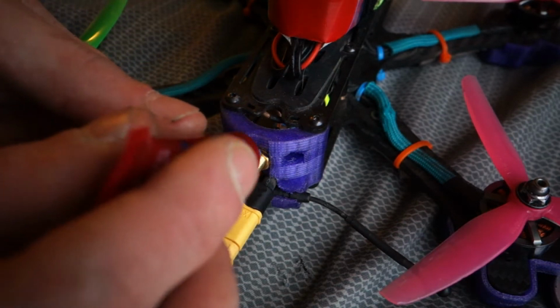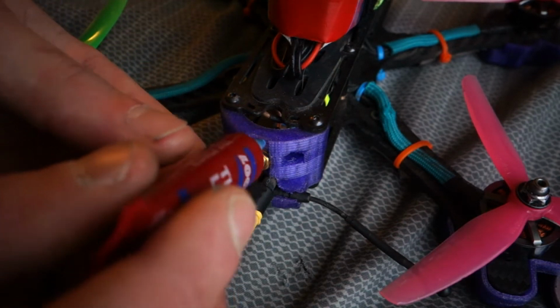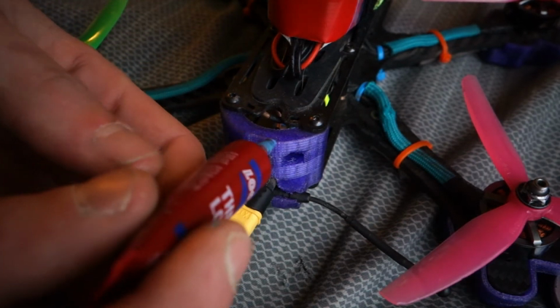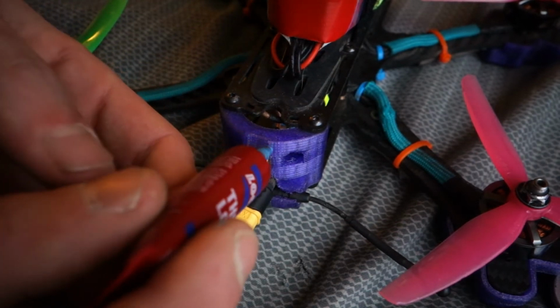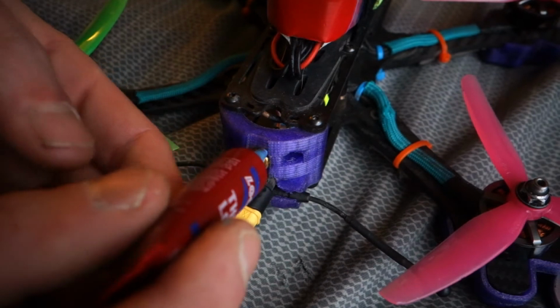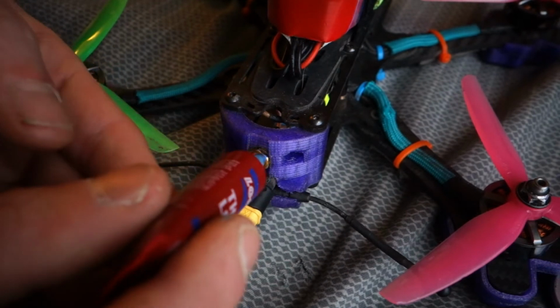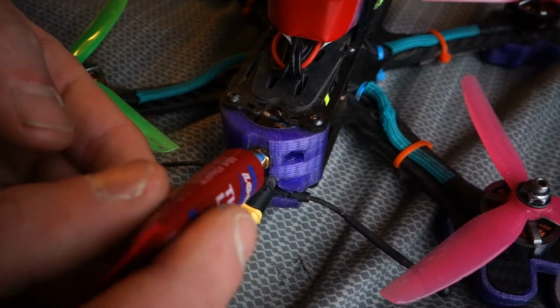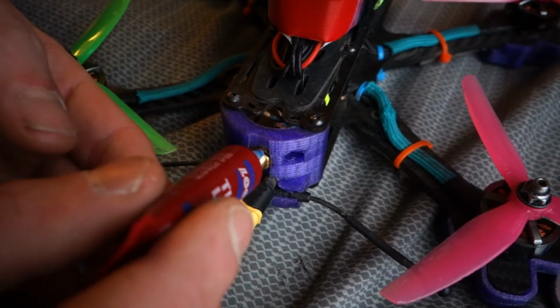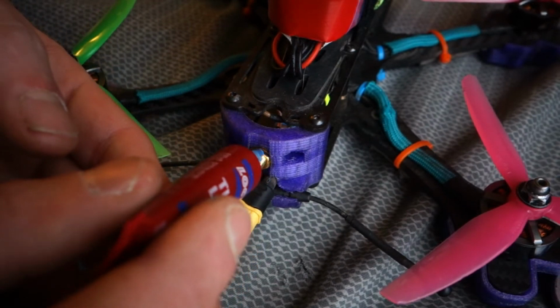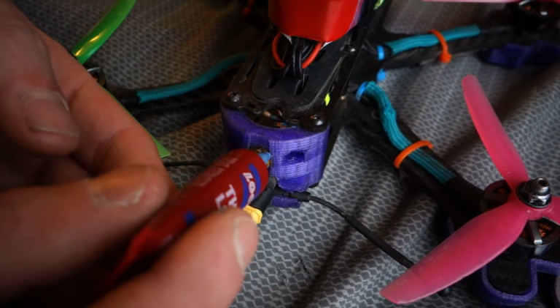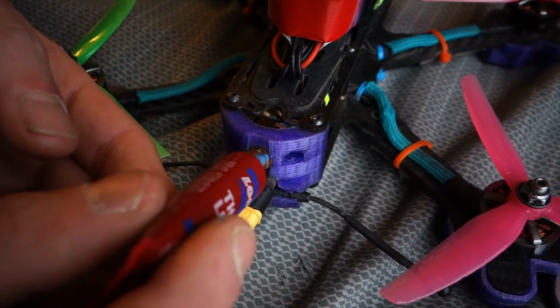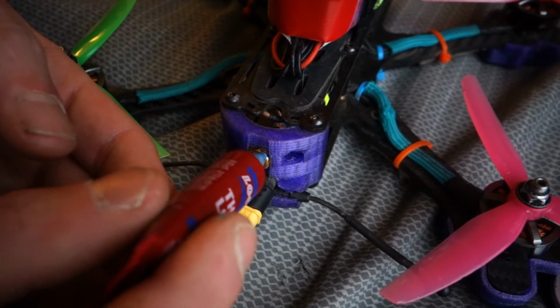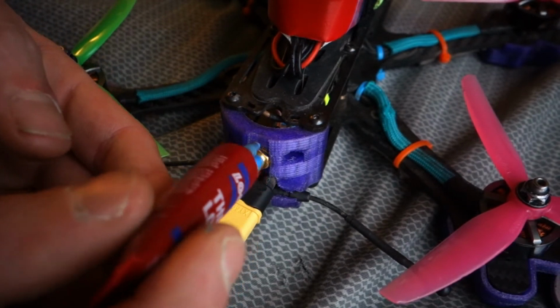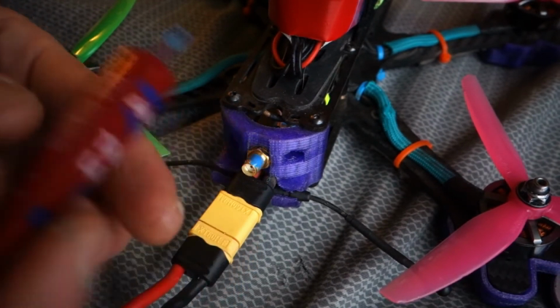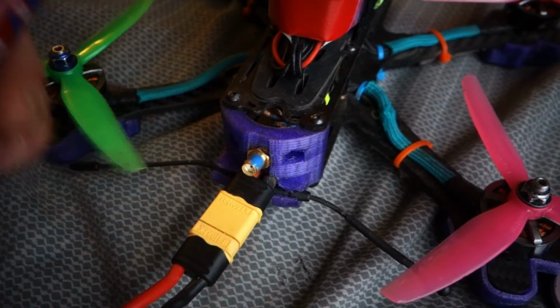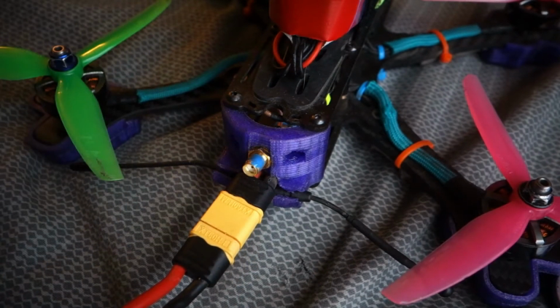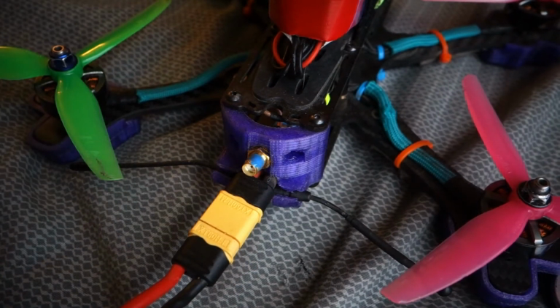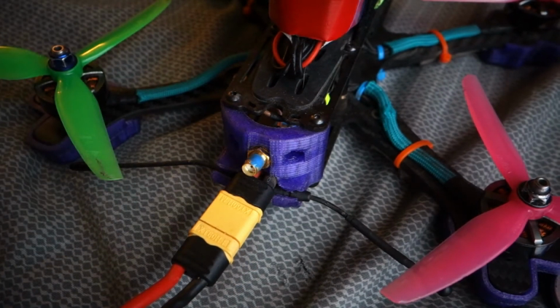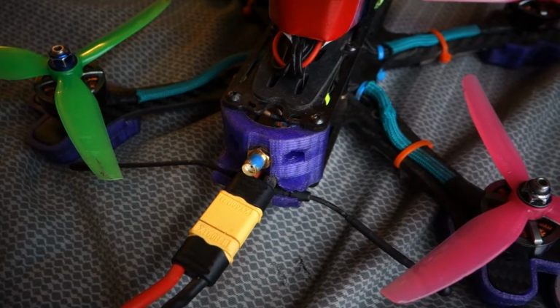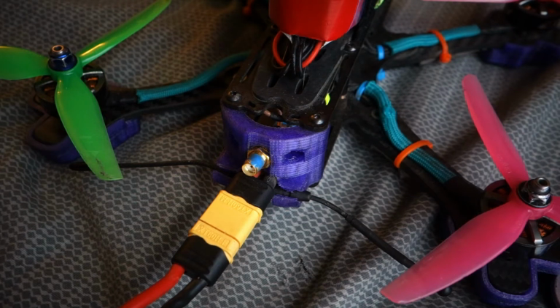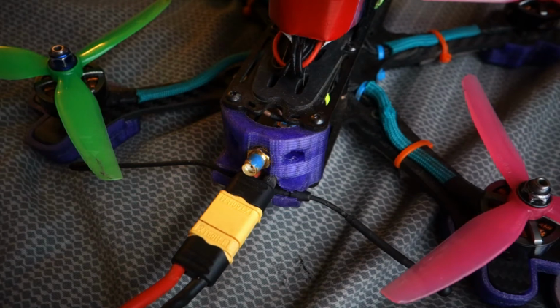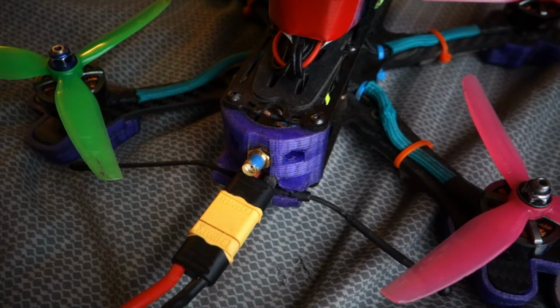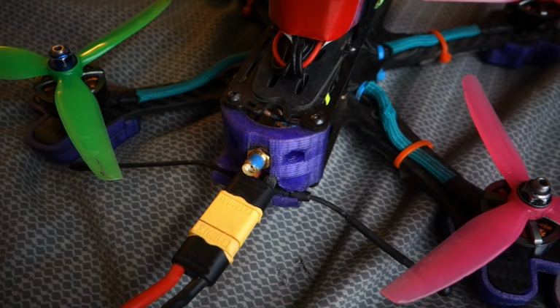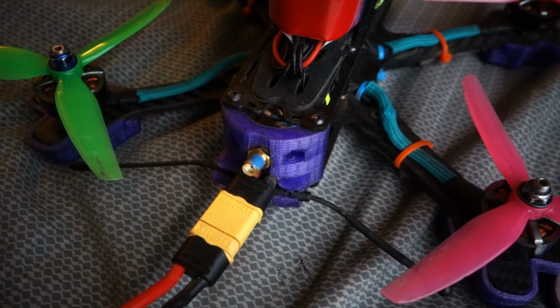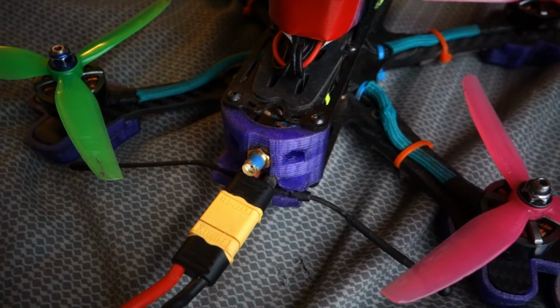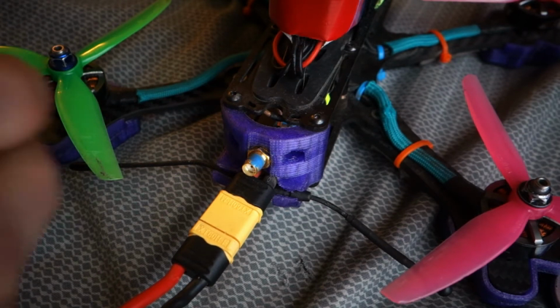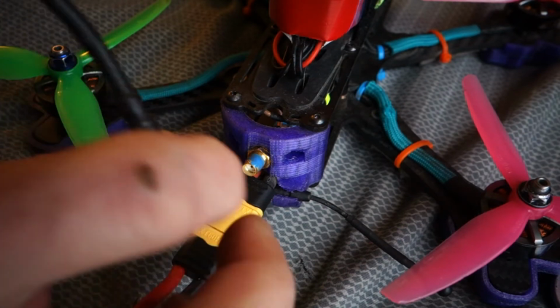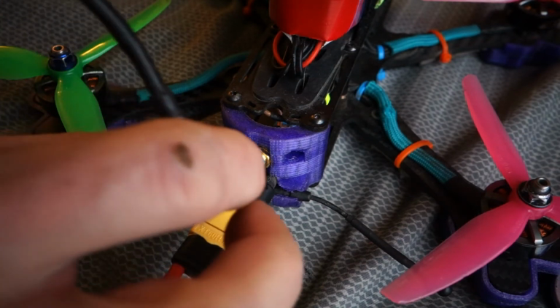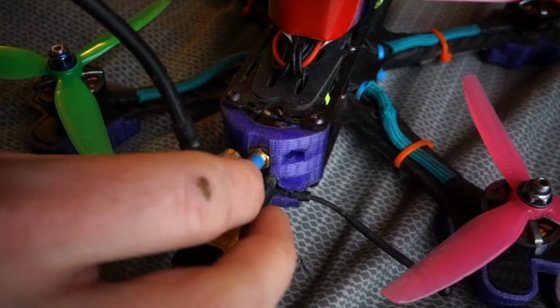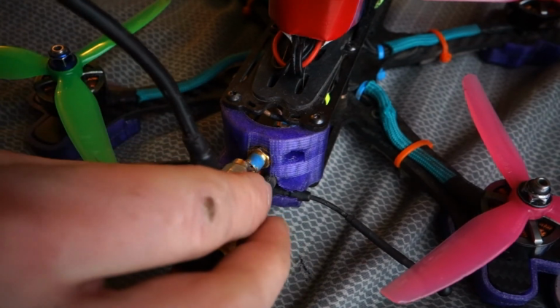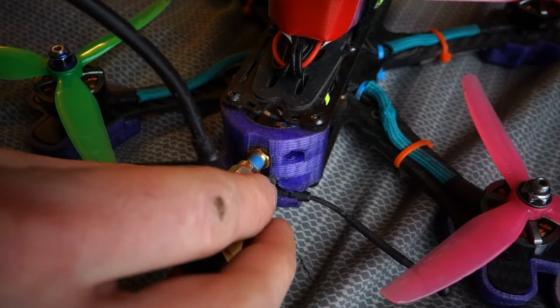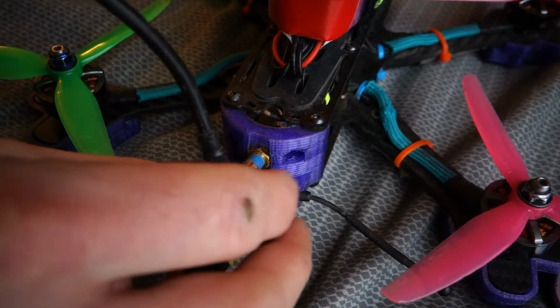Oh god, this stuff comes out like water. But you only really need like a dot, just on one side, because by the time you thread it on it'll get all the way around.